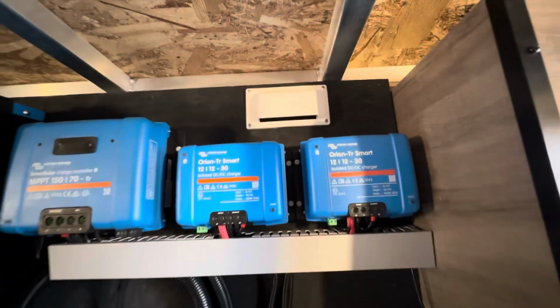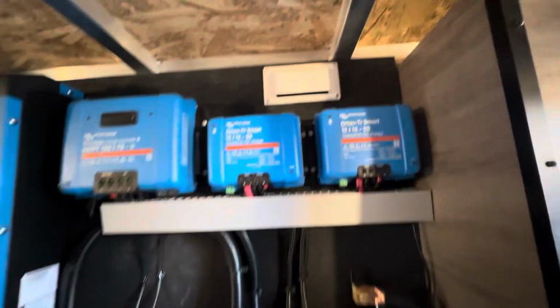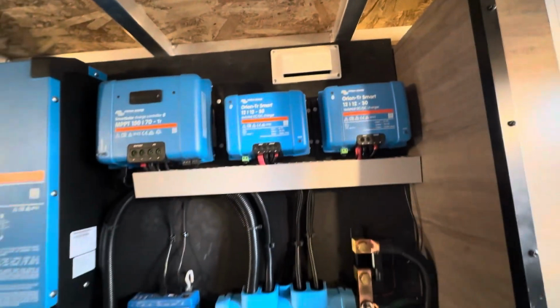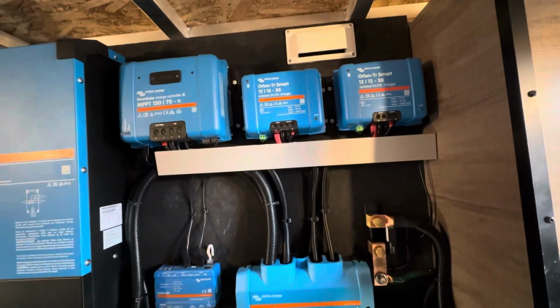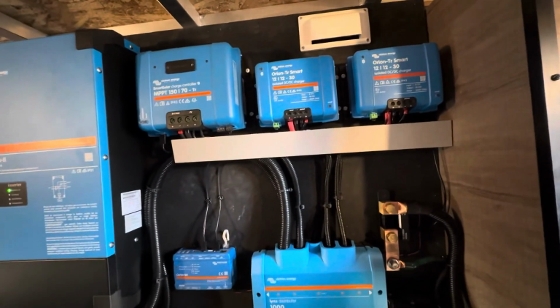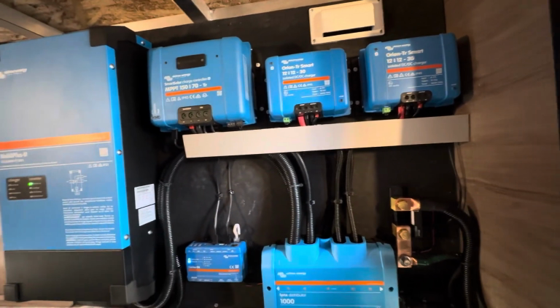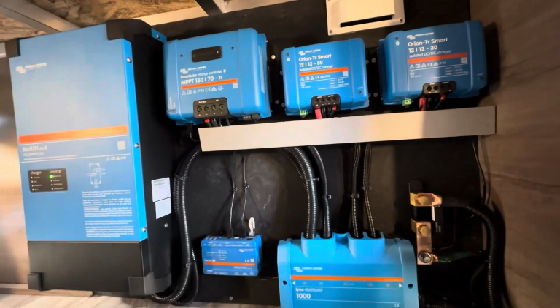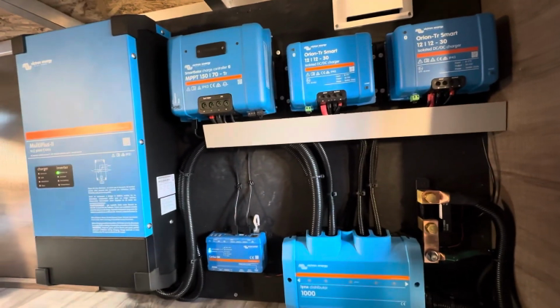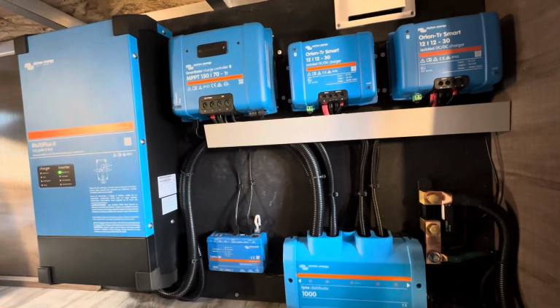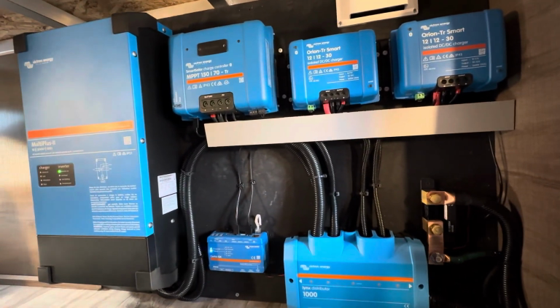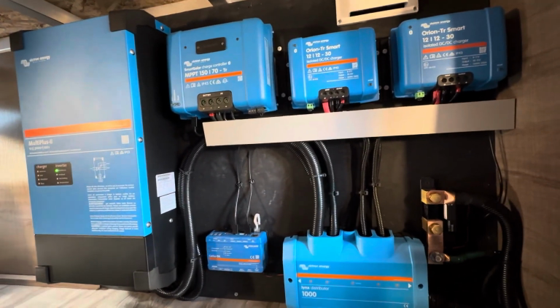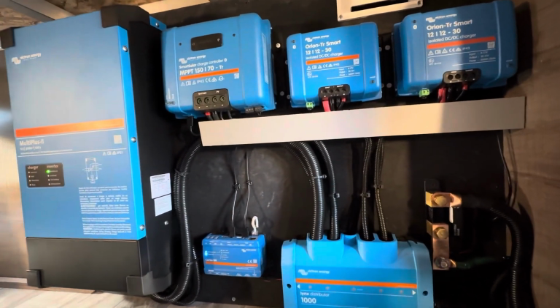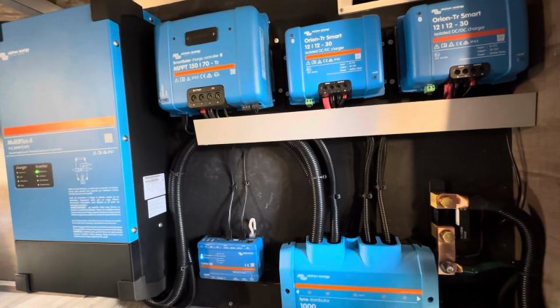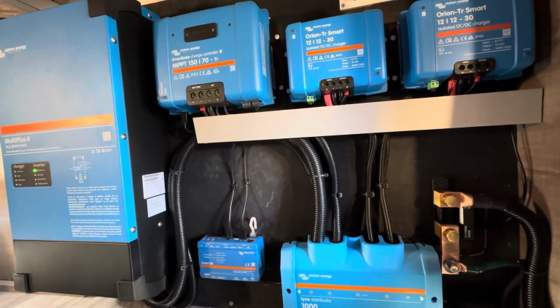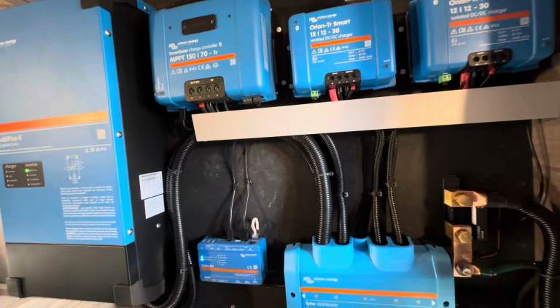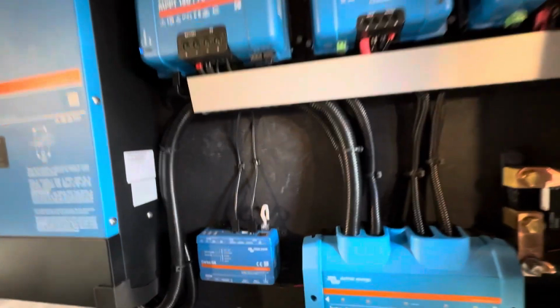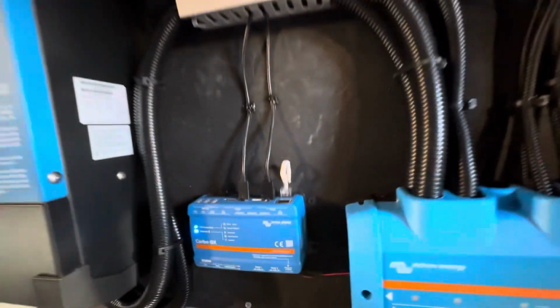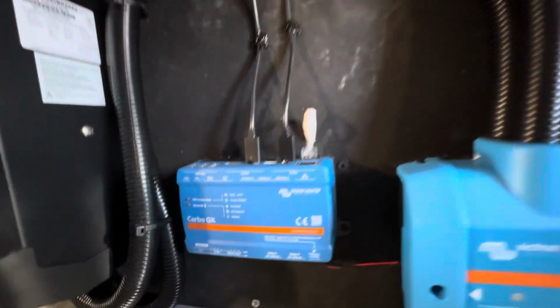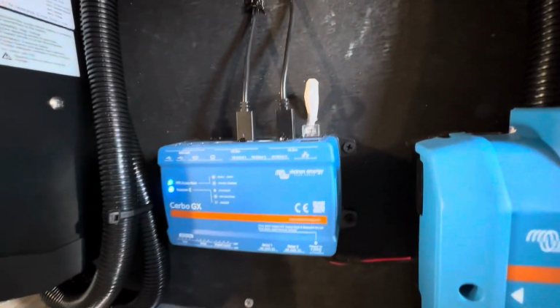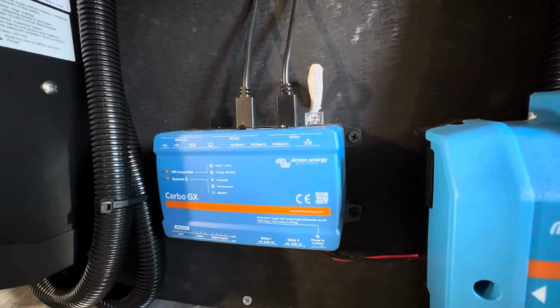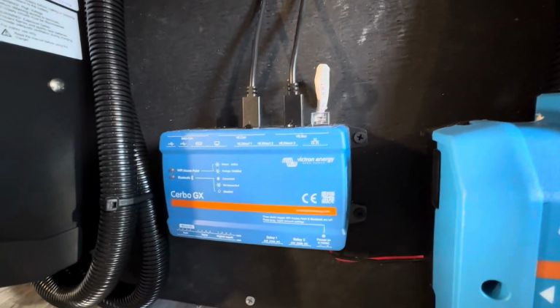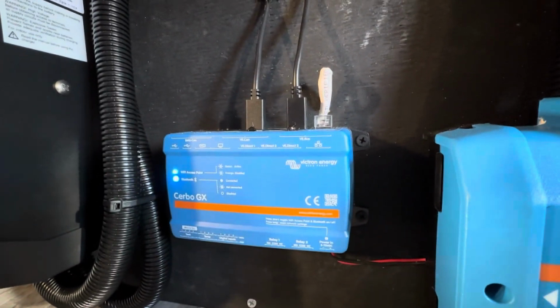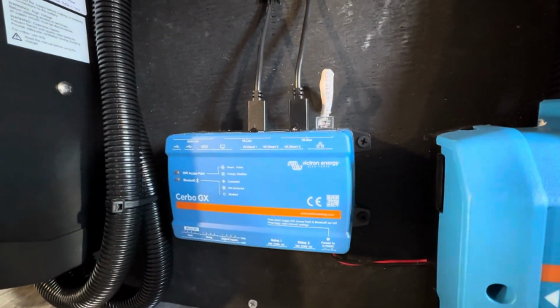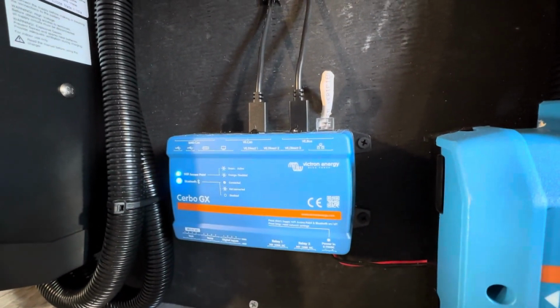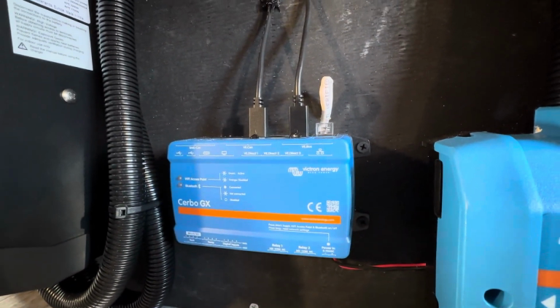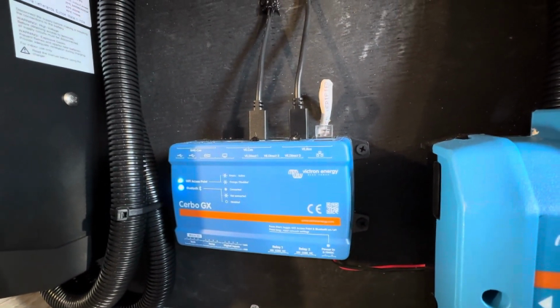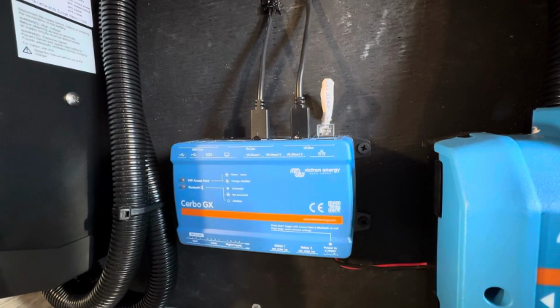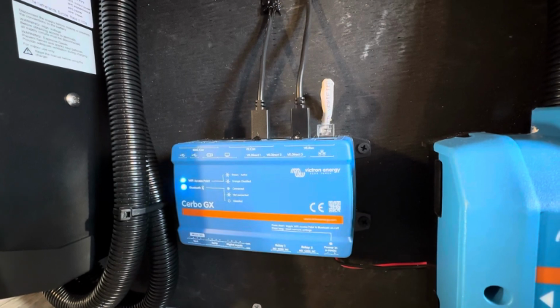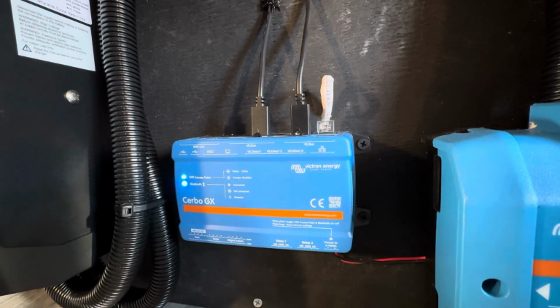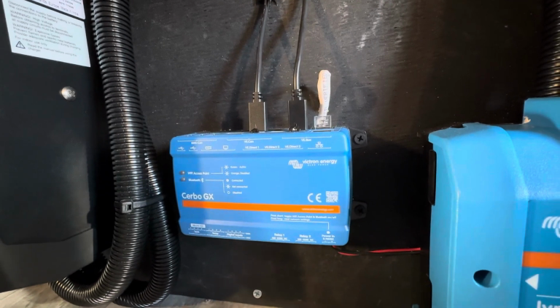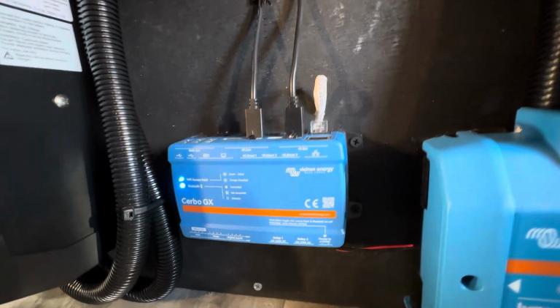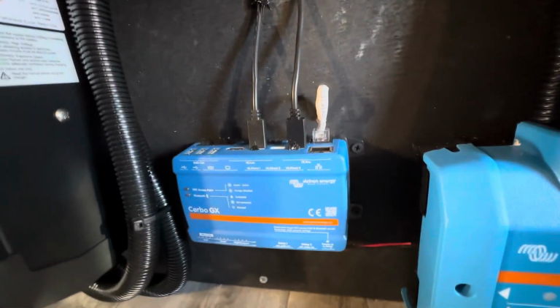That fan above it — as long as that Anderson connector is plugged in it will pull power, but it's really the only option to get you that amount of cooling. Below it to the bottom left is your Cerbo GX, which is Victron's Linux-based computer. It allows everything to be remotely monitored, and you can add a touchscreen and tank monitoring sensors.